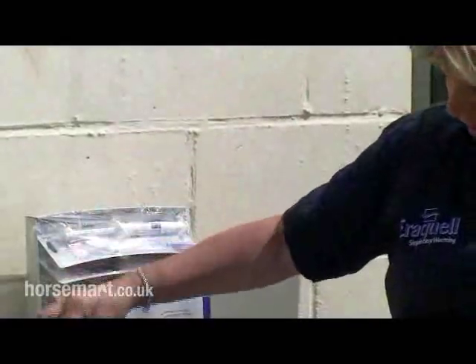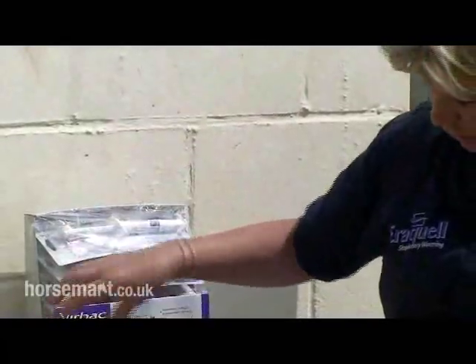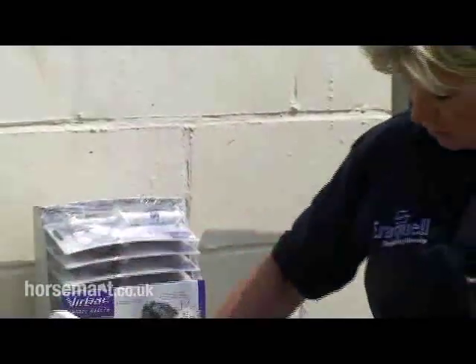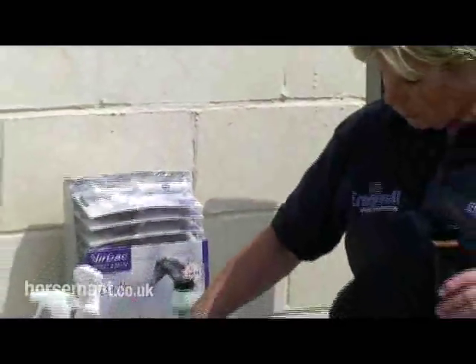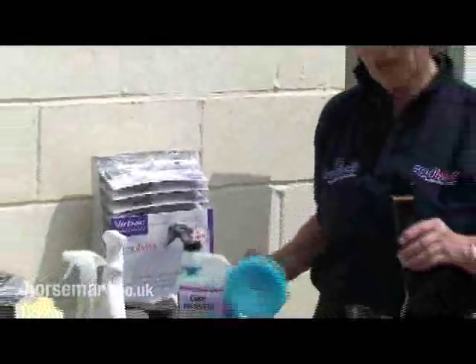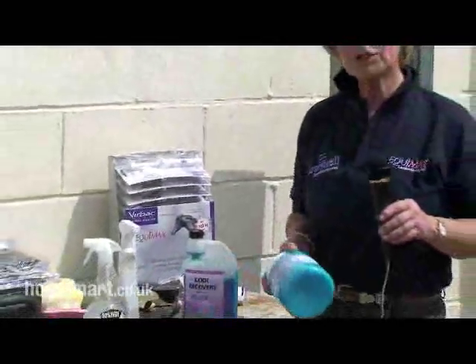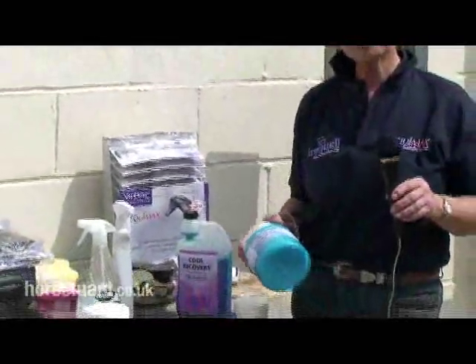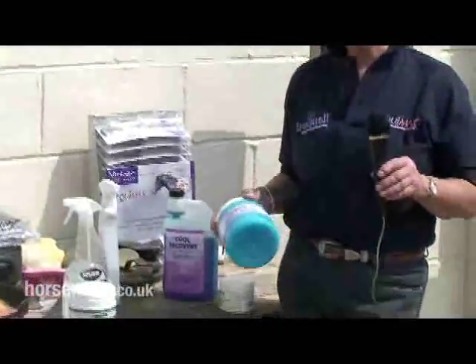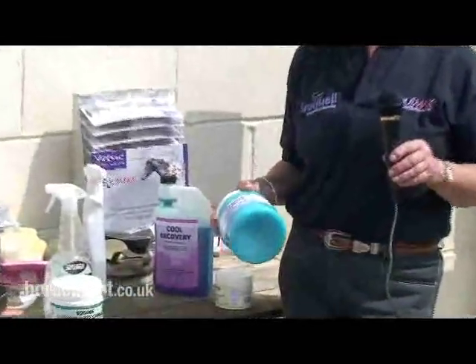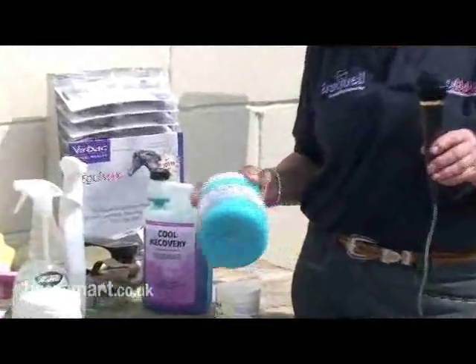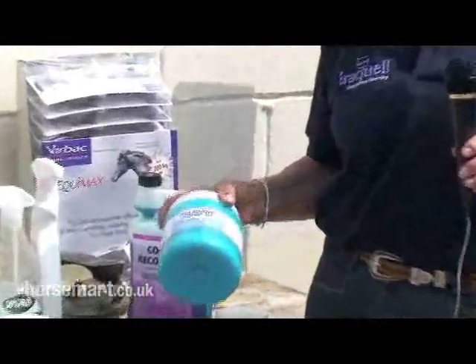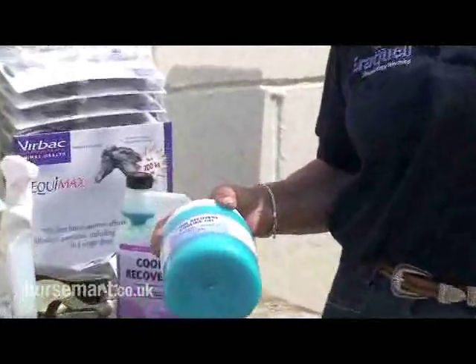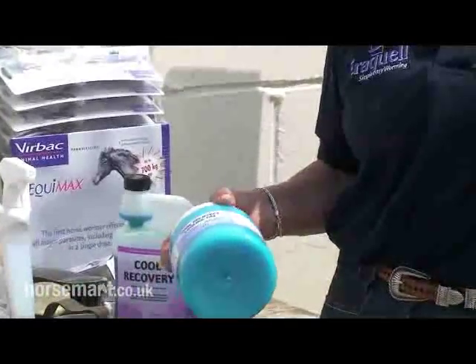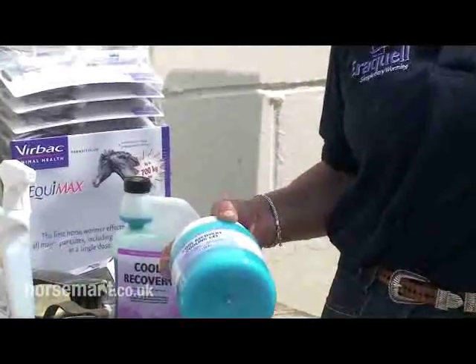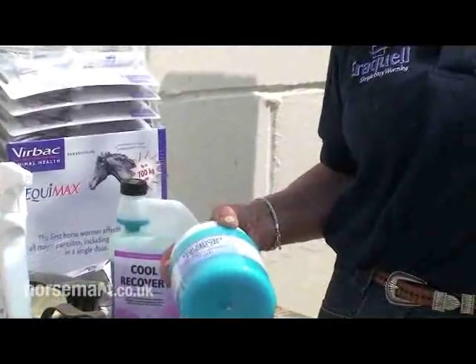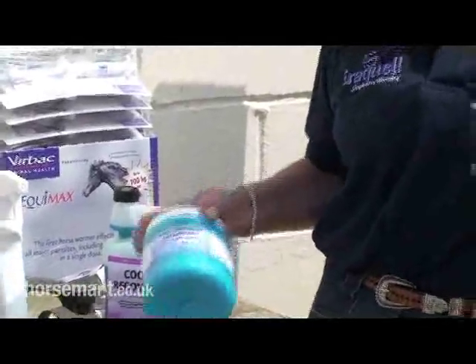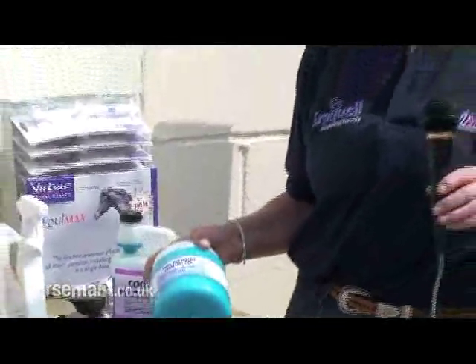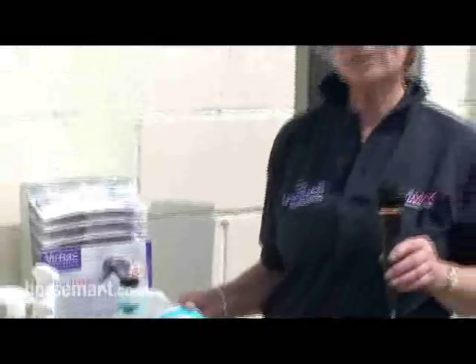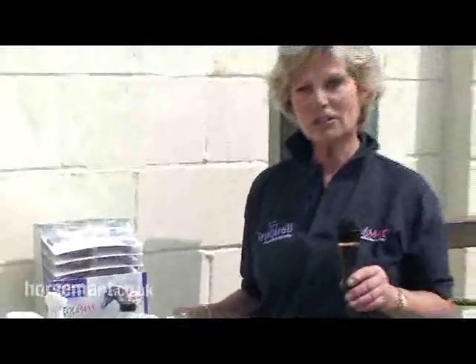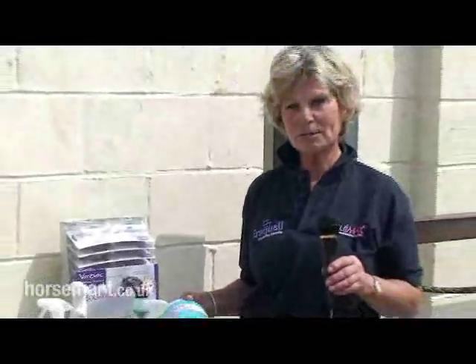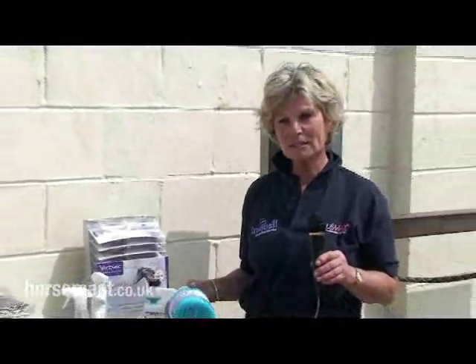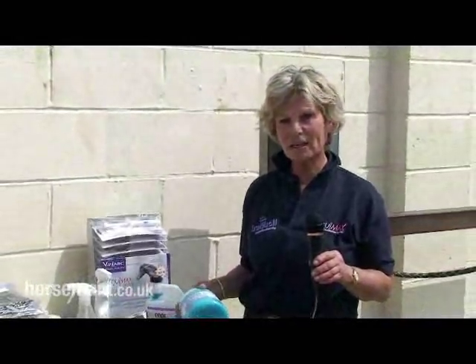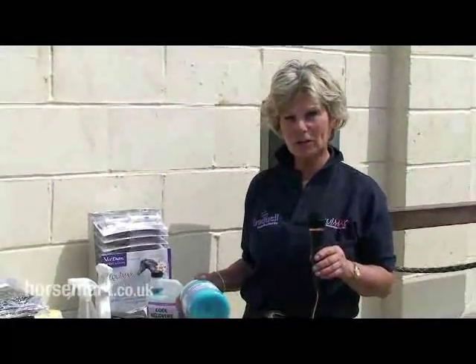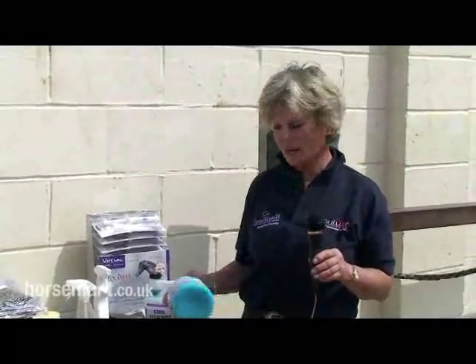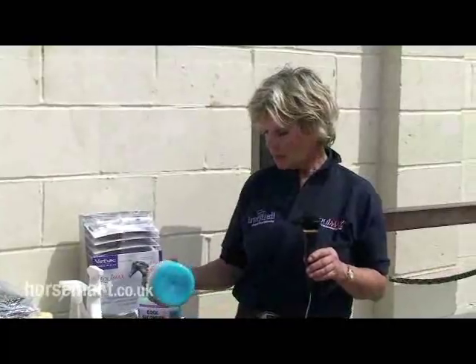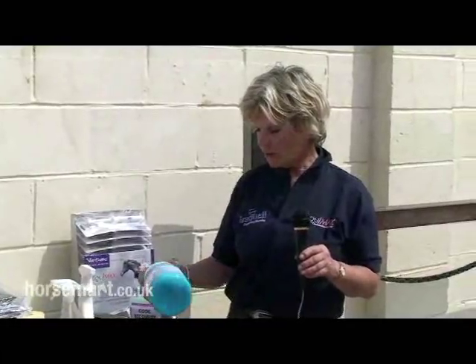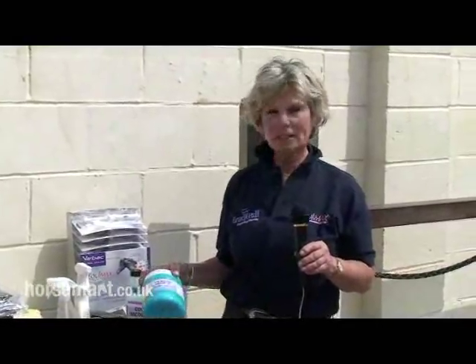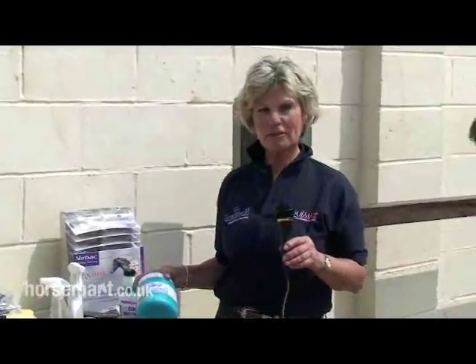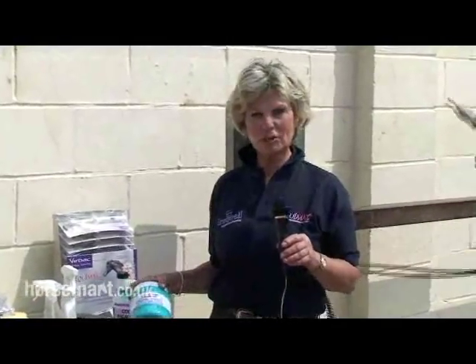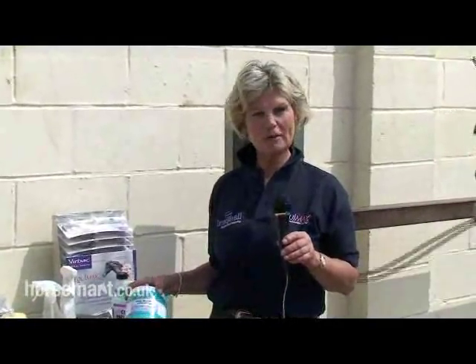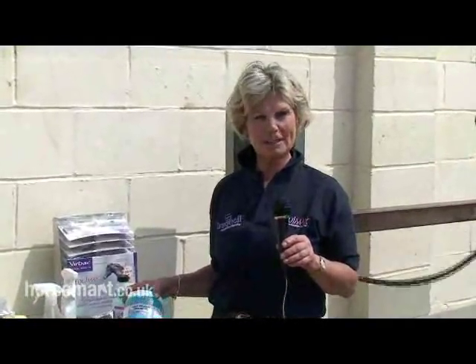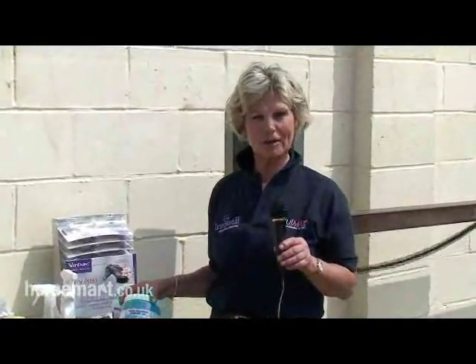You've also got the Cool Recovery gel, which is fantastic when you've been working your horses and the ground's hard. Rub it into their joints and it just helps ease any wear and tear. Can't recommend it enough — and I've actually used it on my feet. It's great.